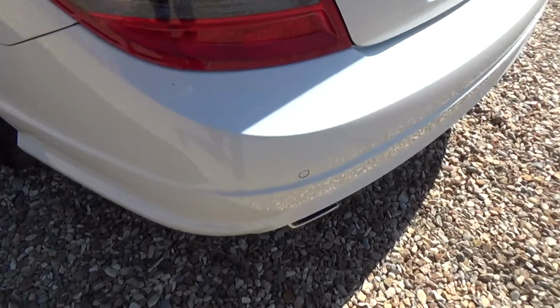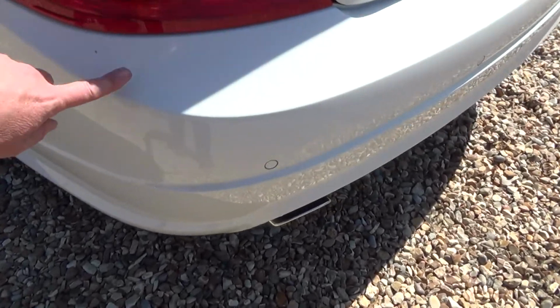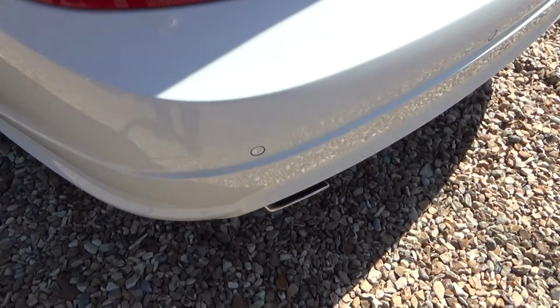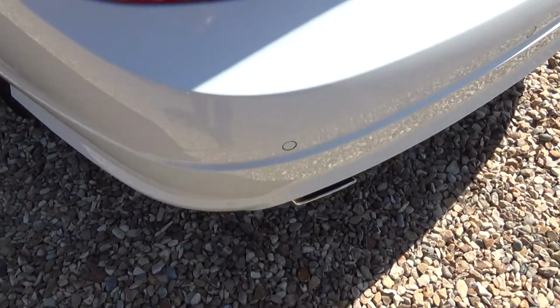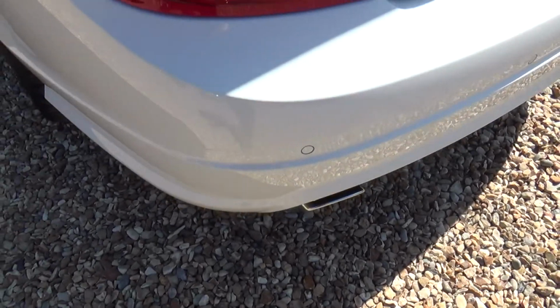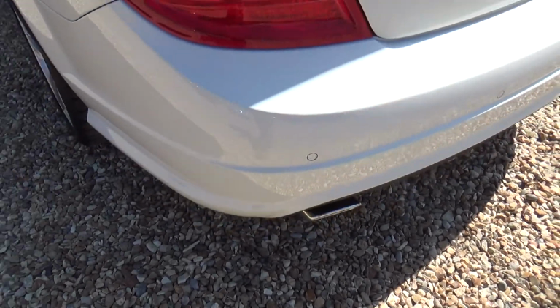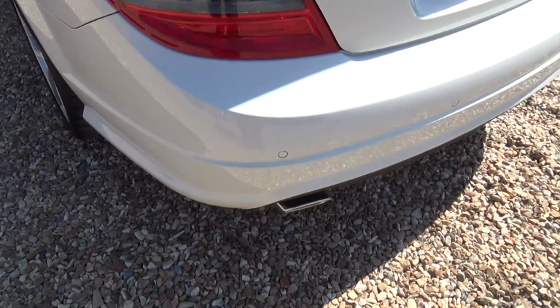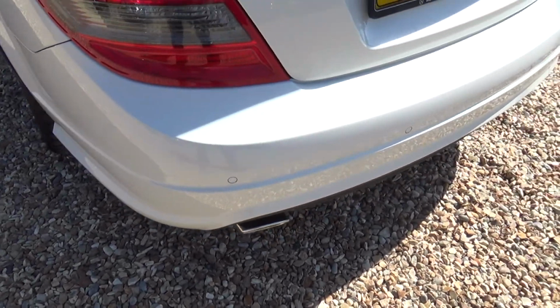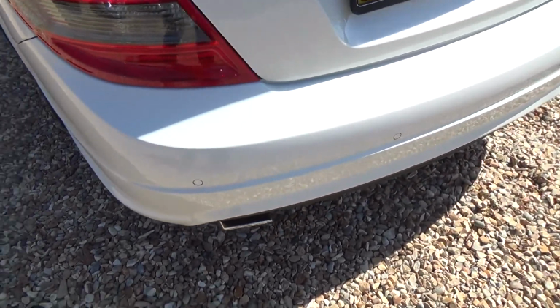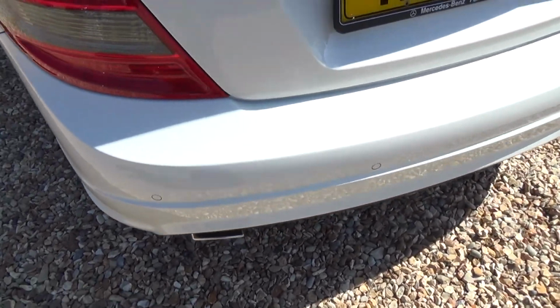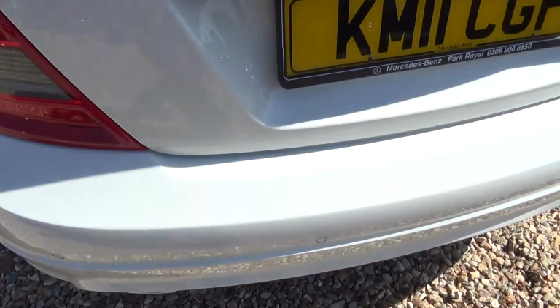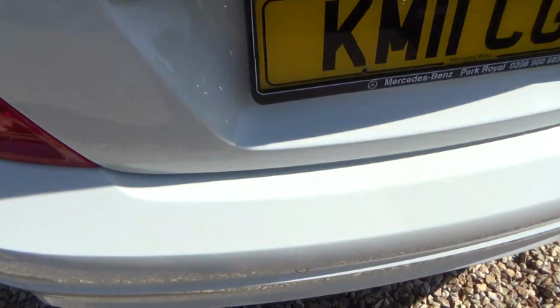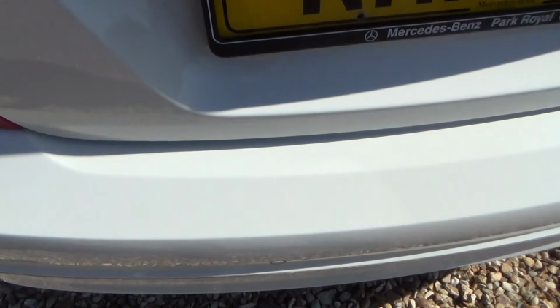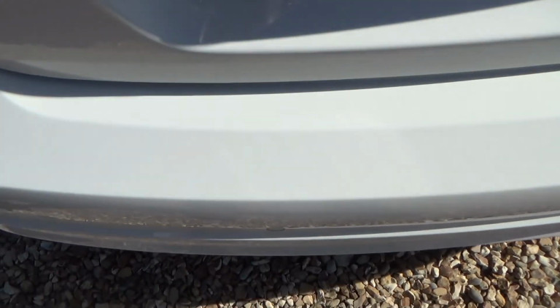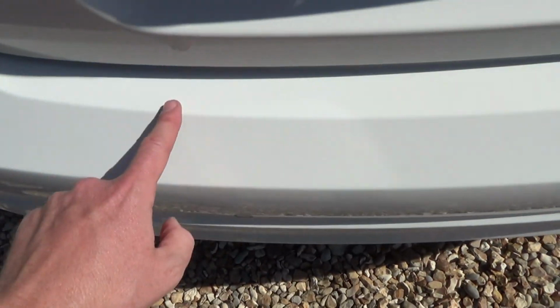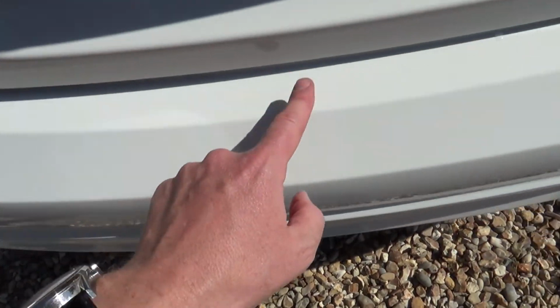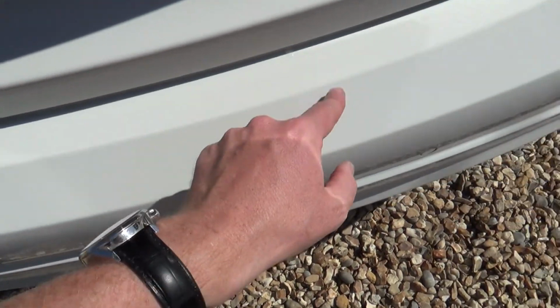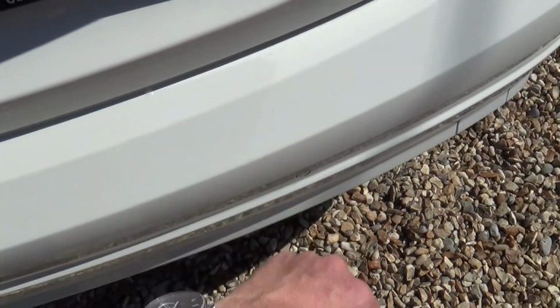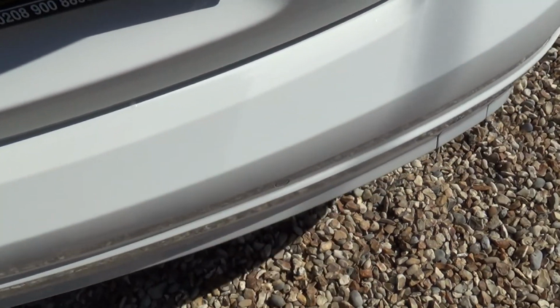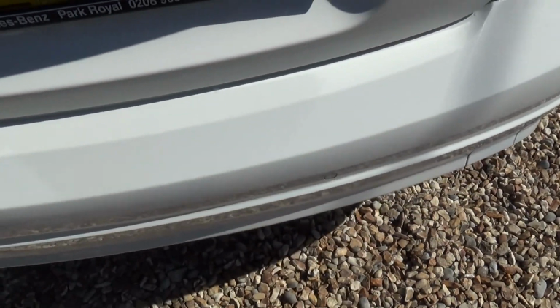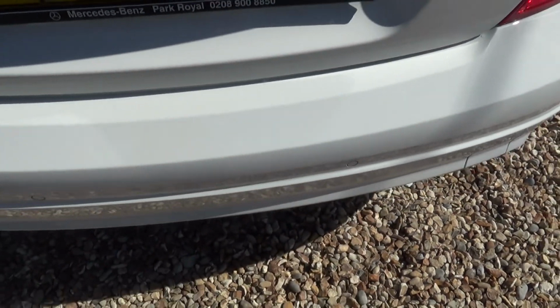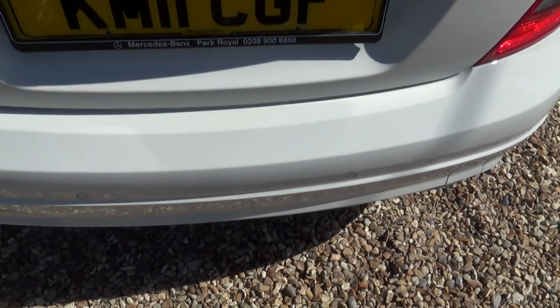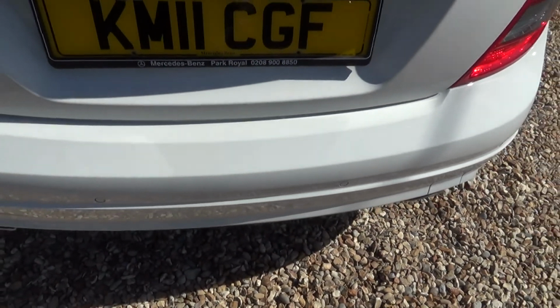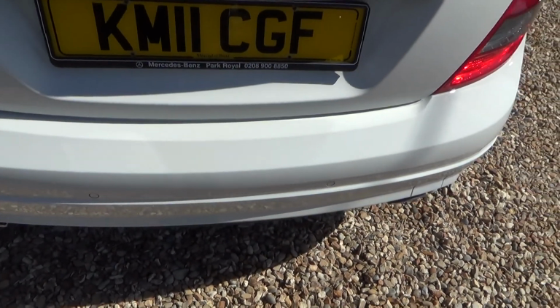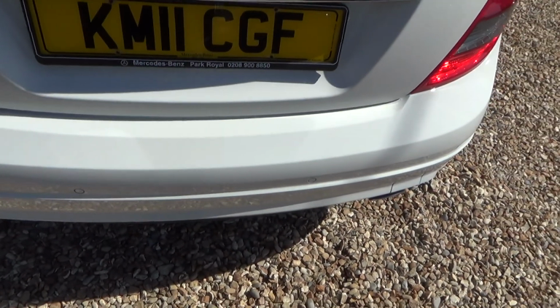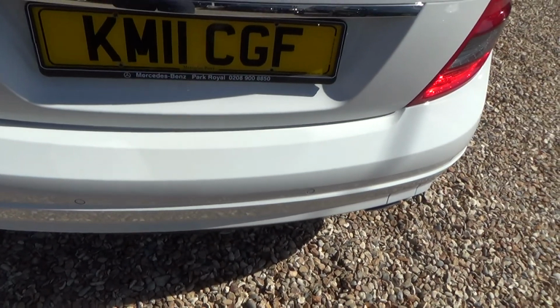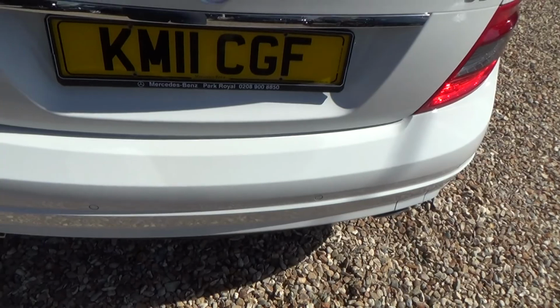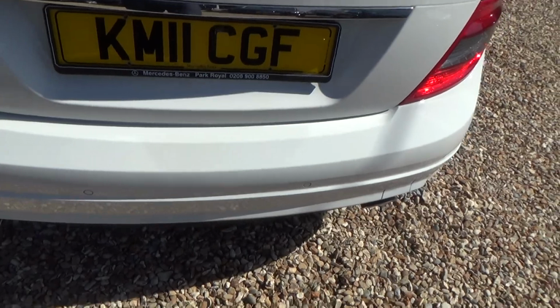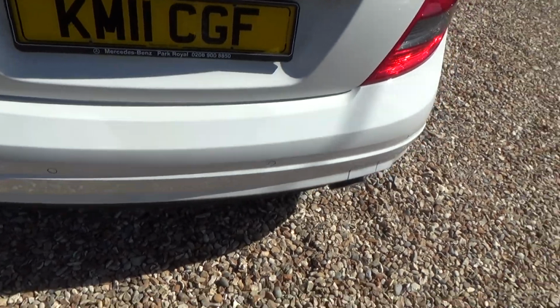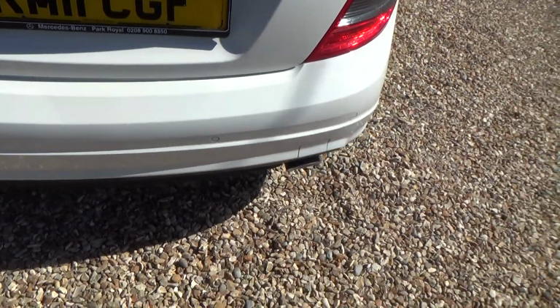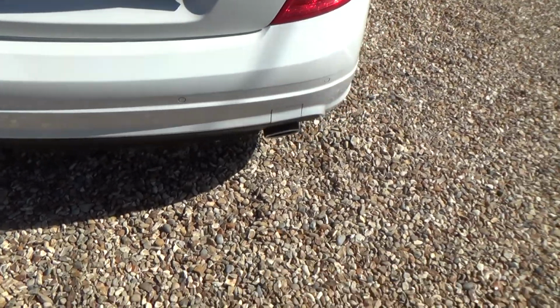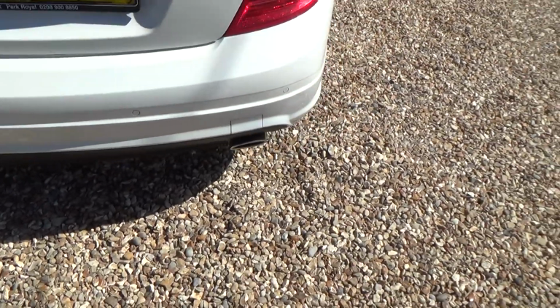Passenger rear corner — nothing there. Quite a lot of cars get marks on the top of the bumper here where you're loading things in and out of the boot, but nothing to report — all good.